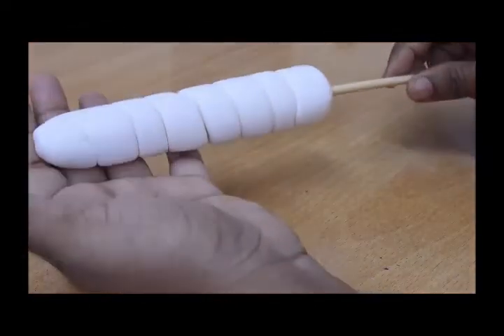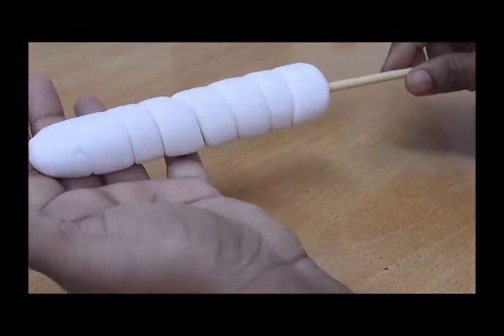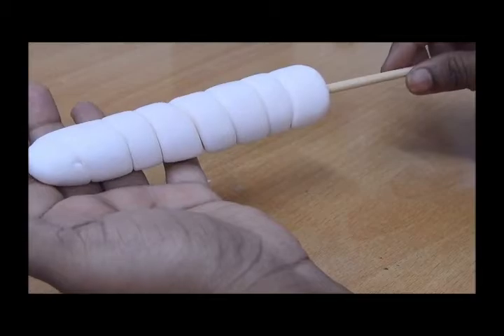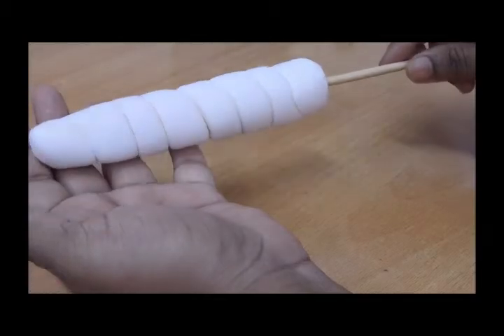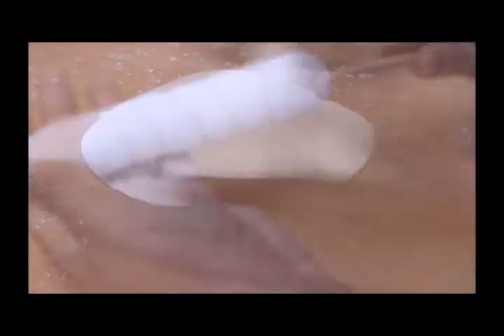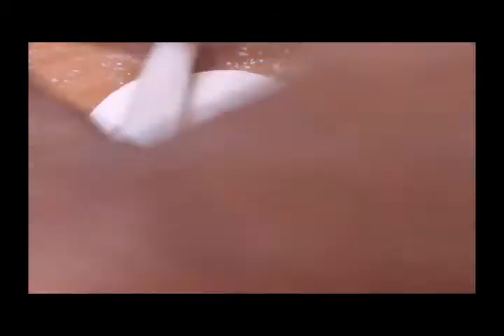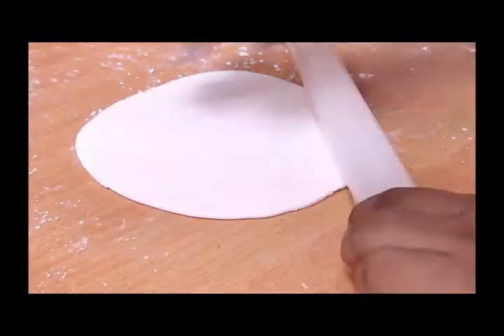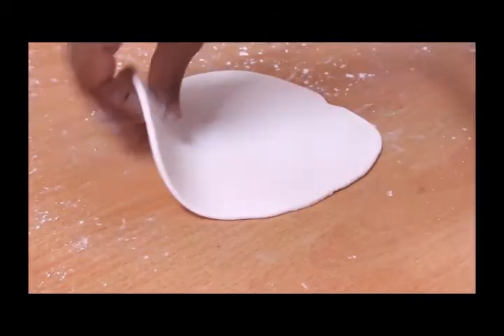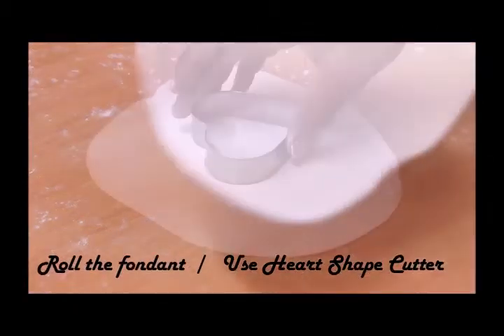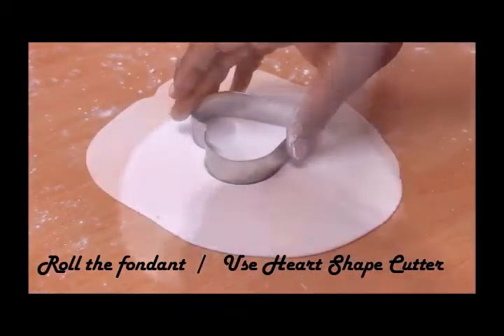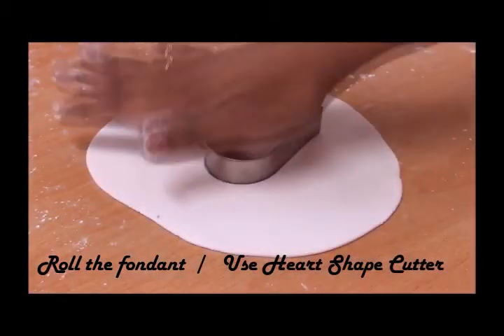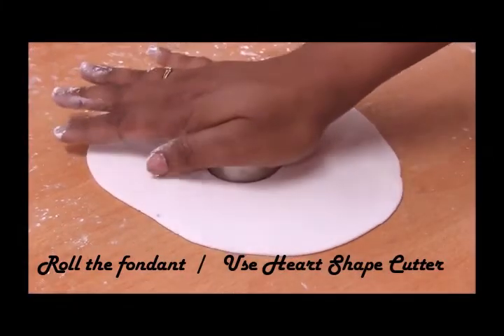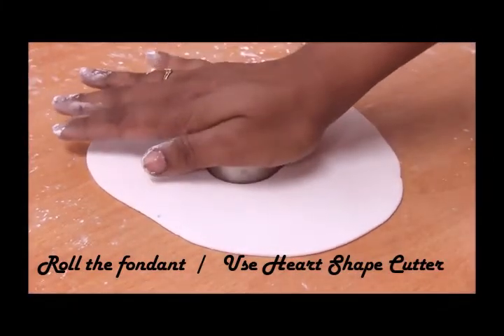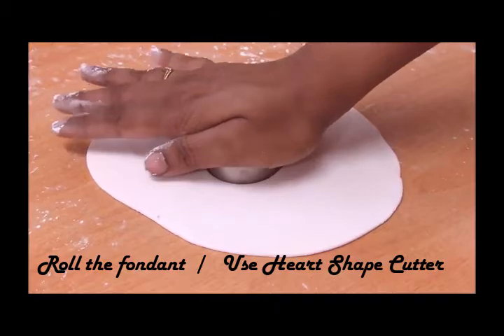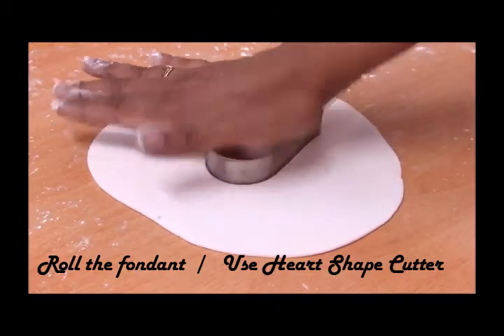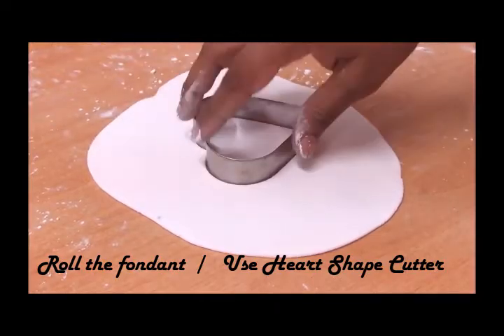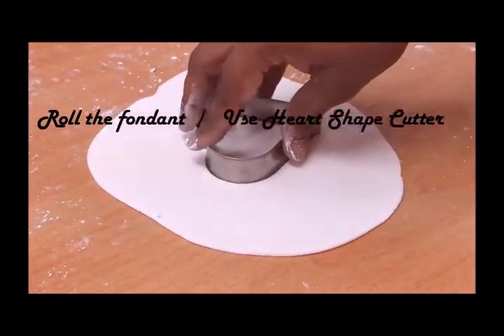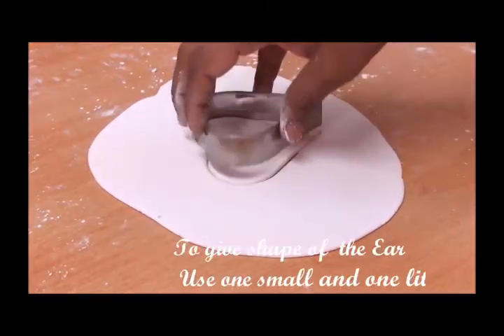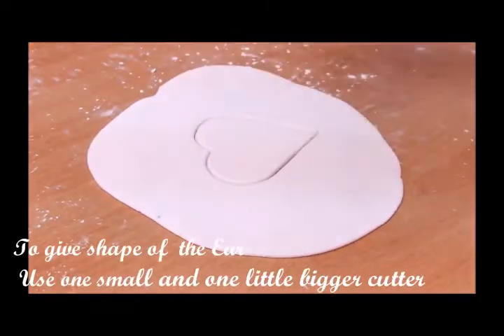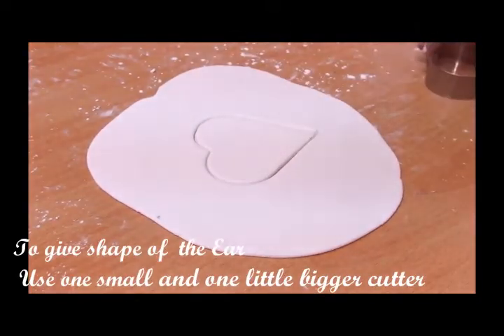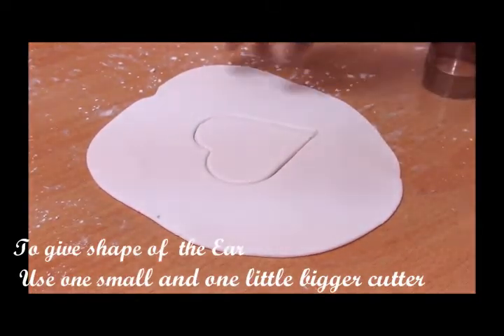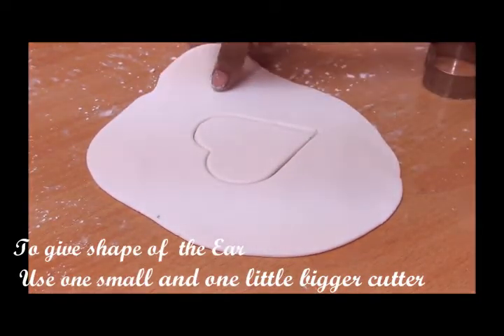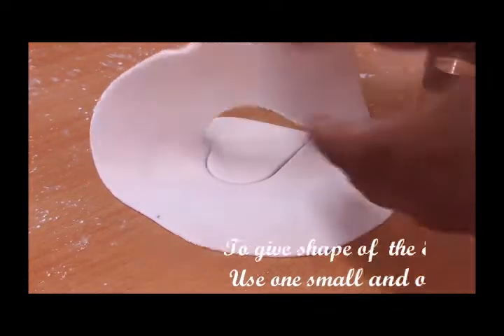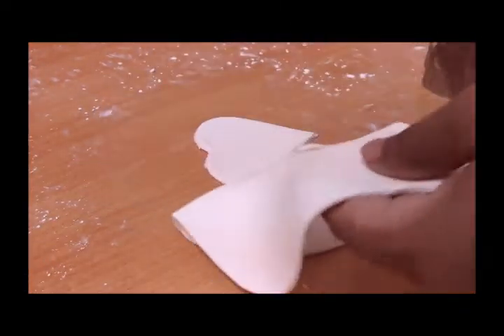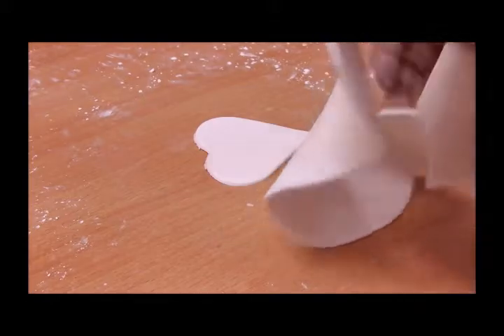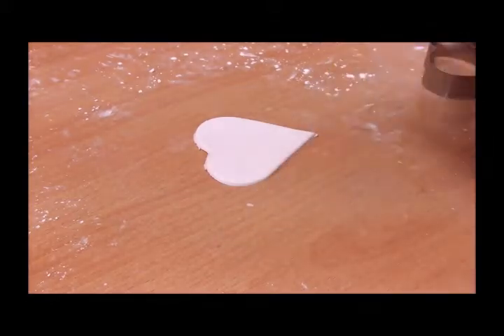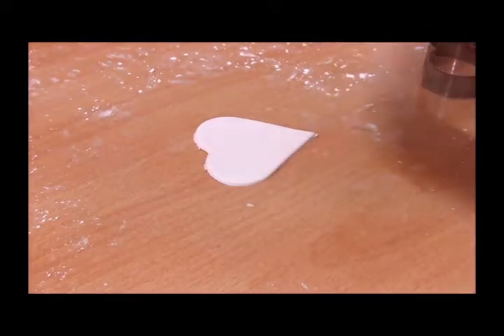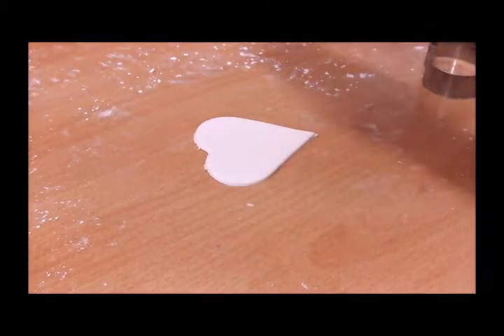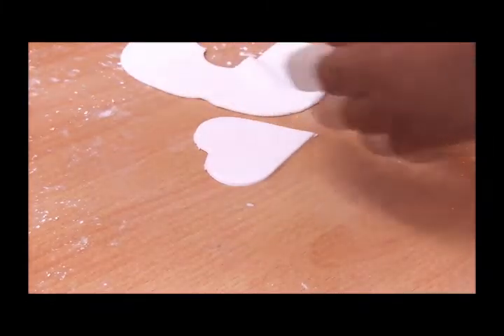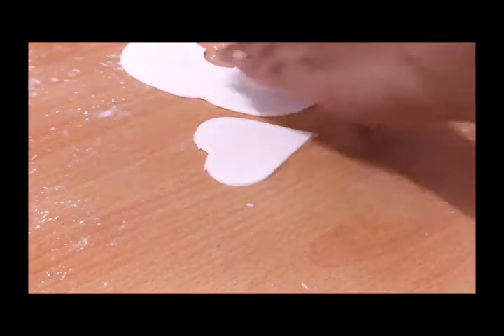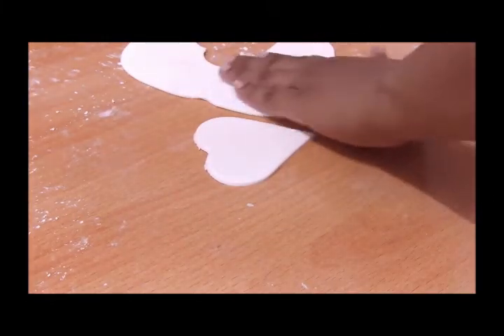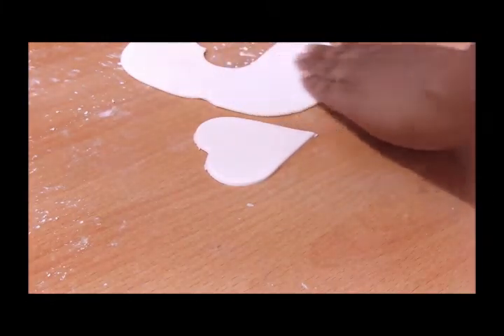Now let this dry for four to five hours. Let's move on to the next step. Again we'll roll out the fondant to cut the ears. Here I'm using a heart shape — one bigger and one smaller heart because I'm going to give two layers of ears to the unicorn.